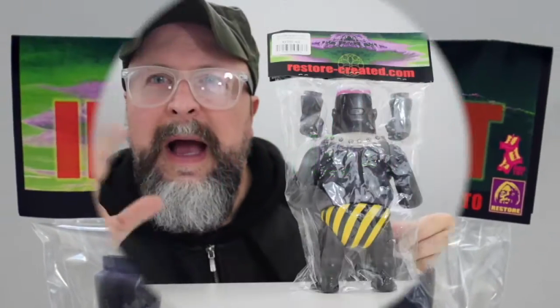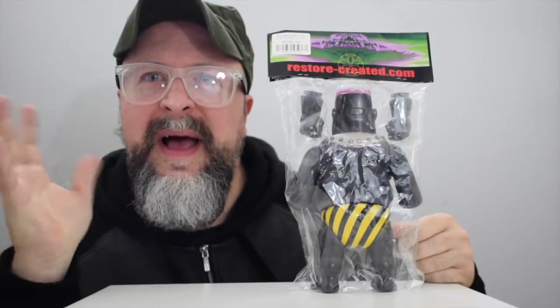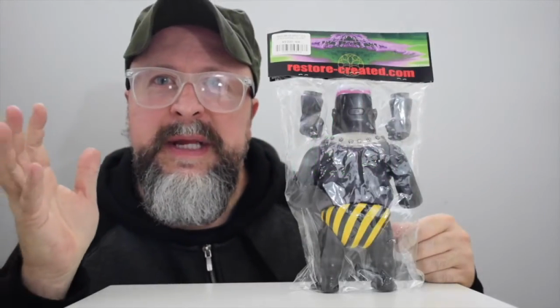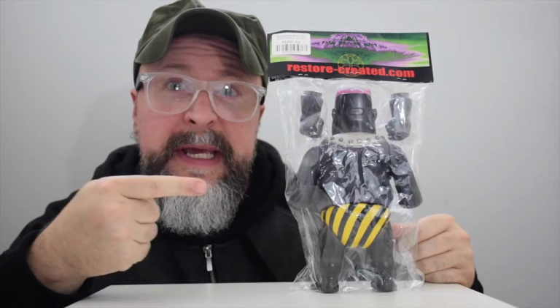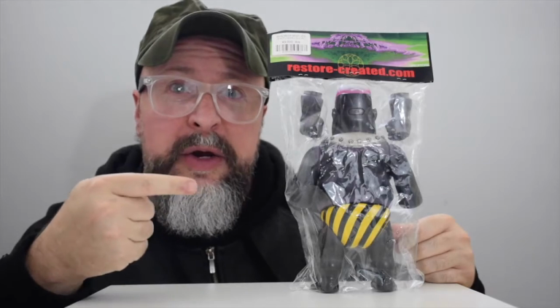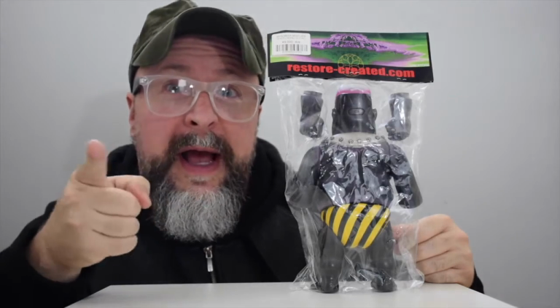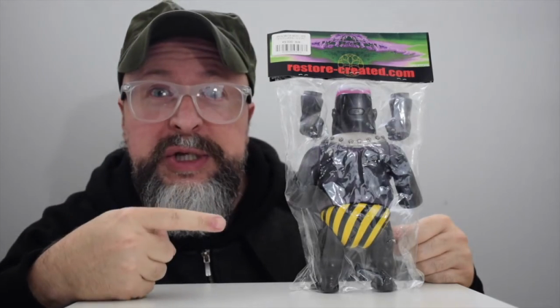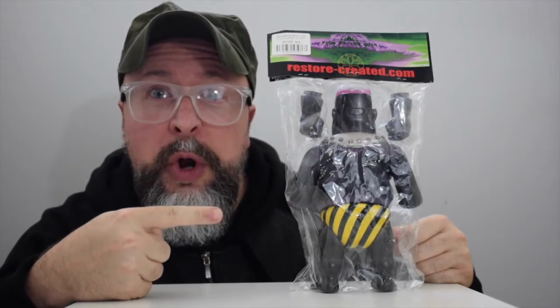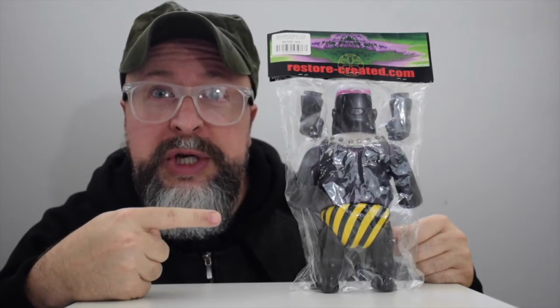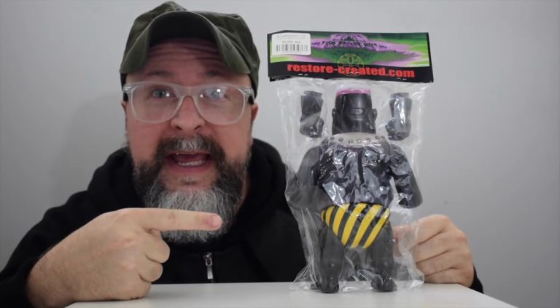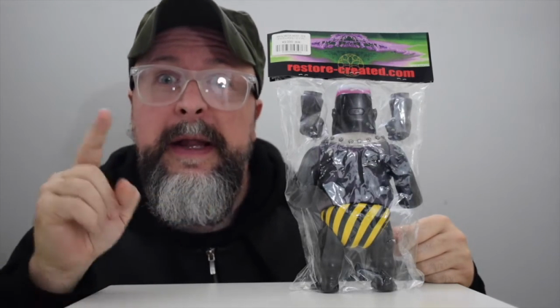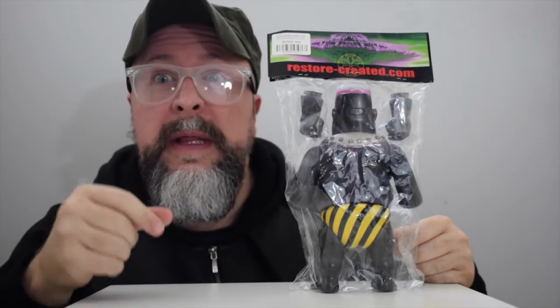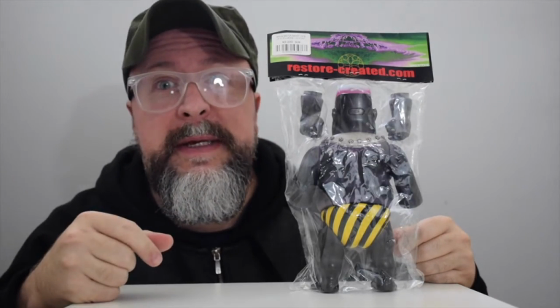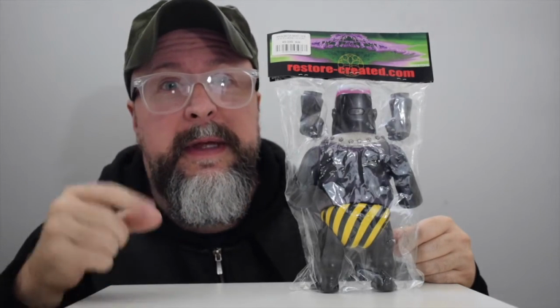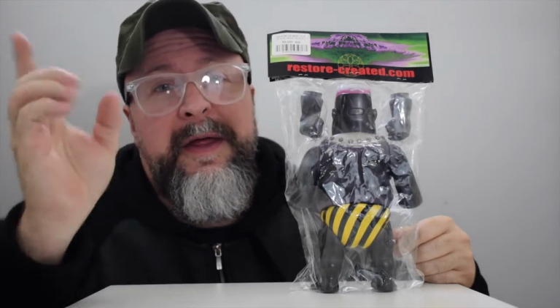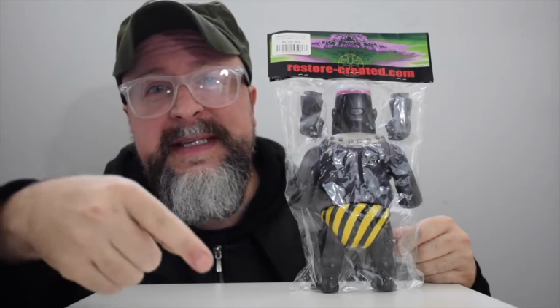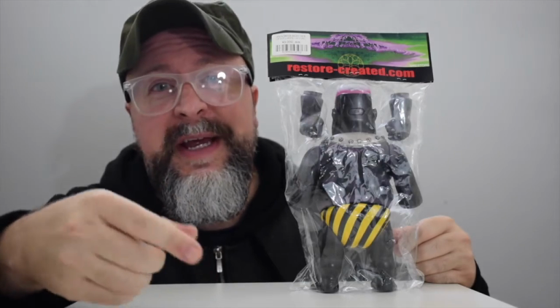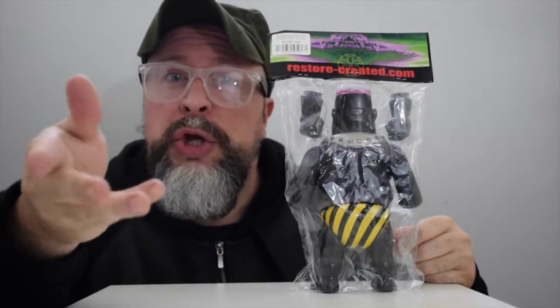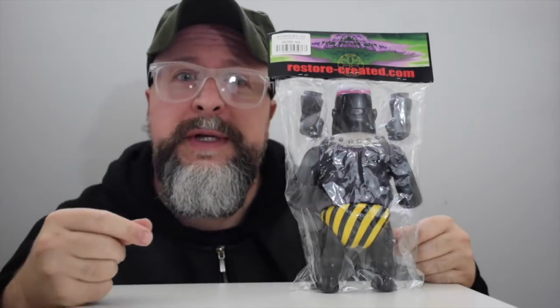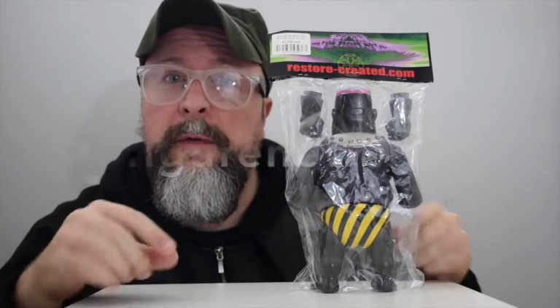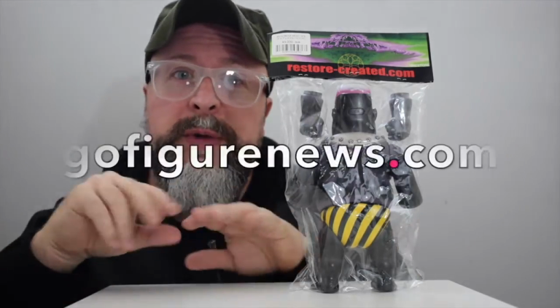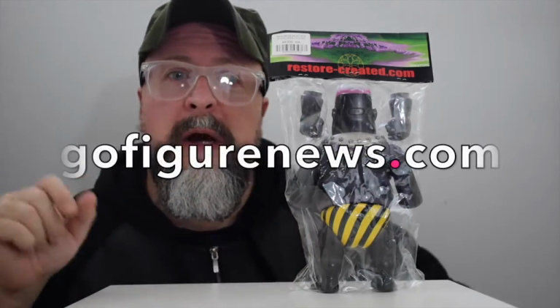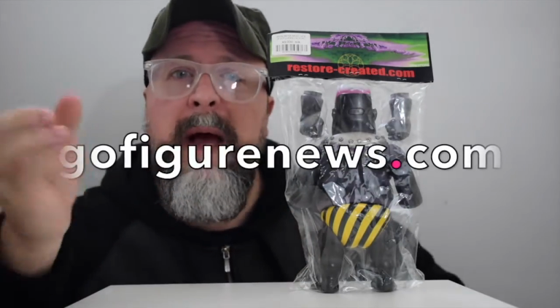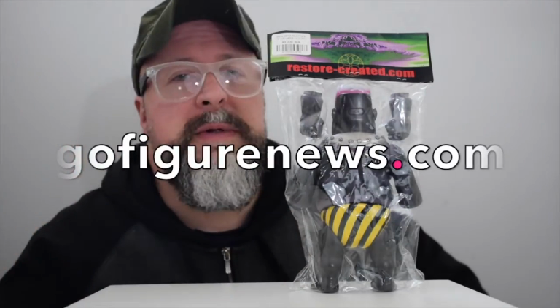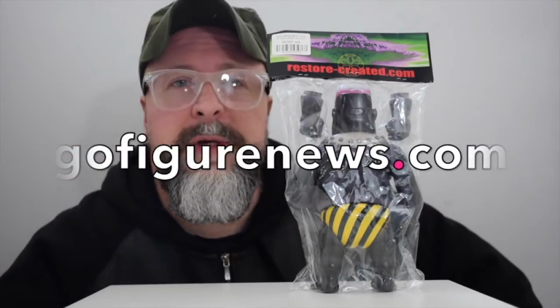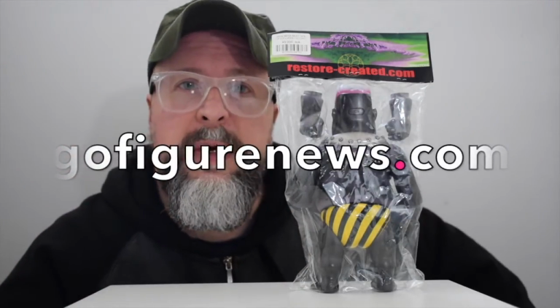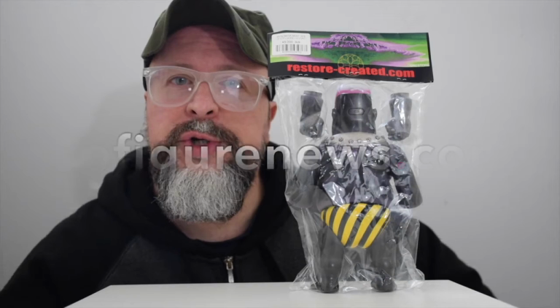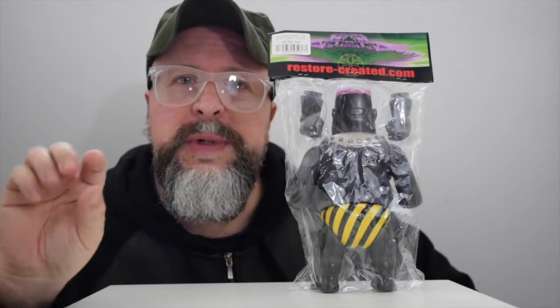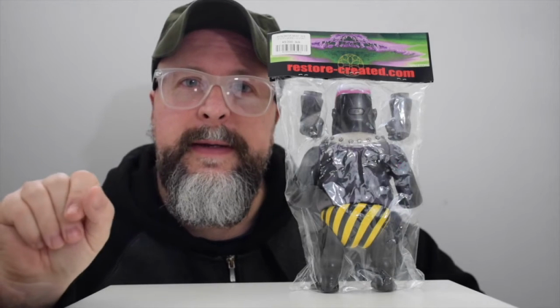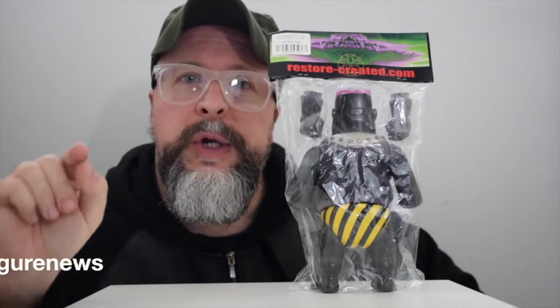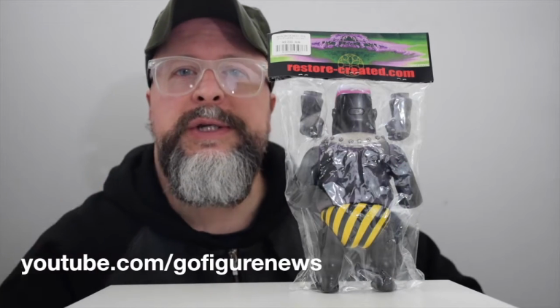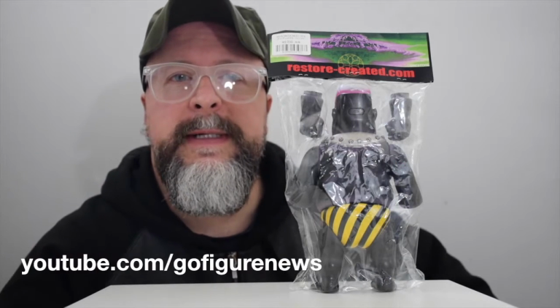Howdy guys! Looky here! I bet you don't know what you're gonna get. But let me tell you something. This is TJ. You've reached GoFigureNews.com. I'm so glad that you're here and that you're tuned in to our channel today.